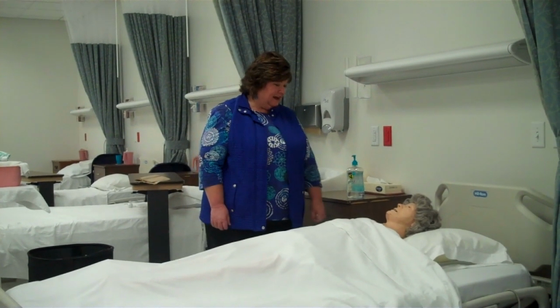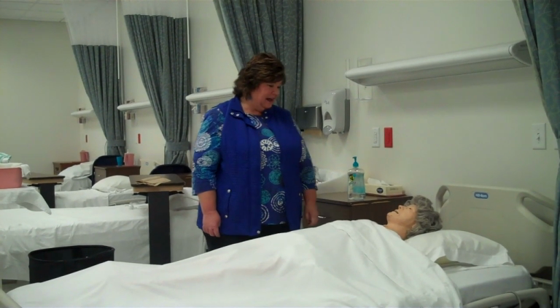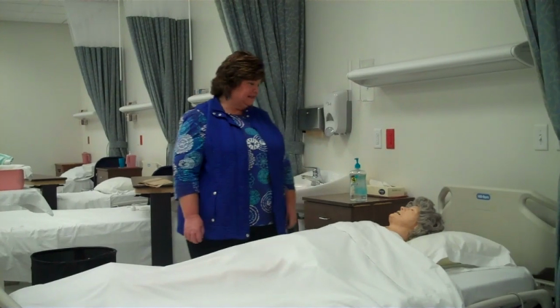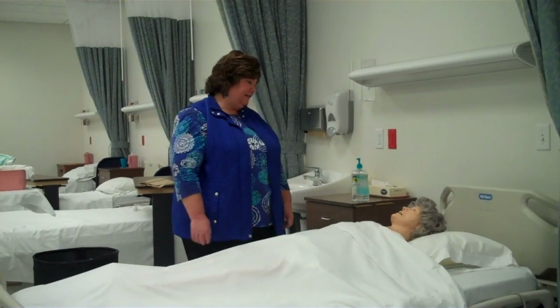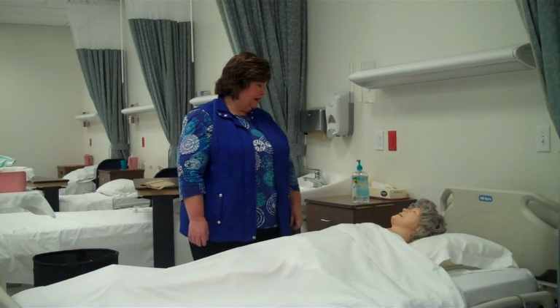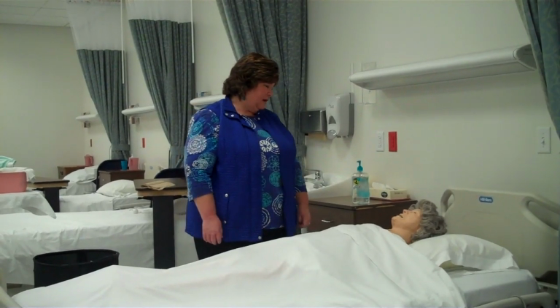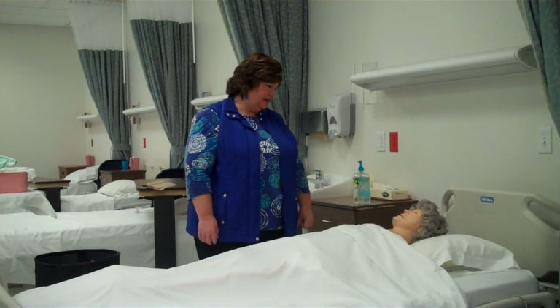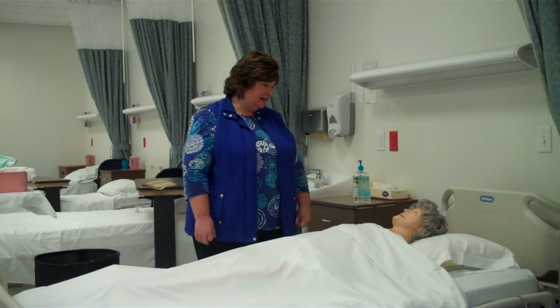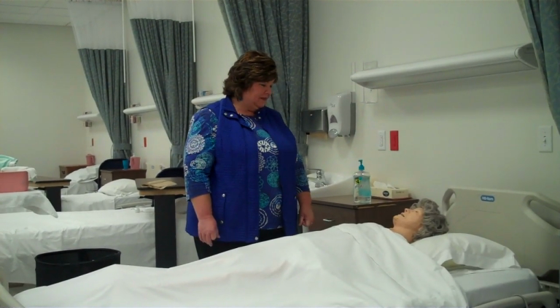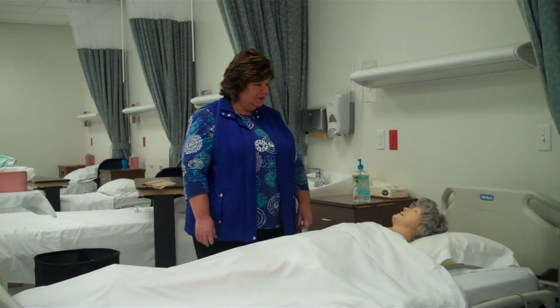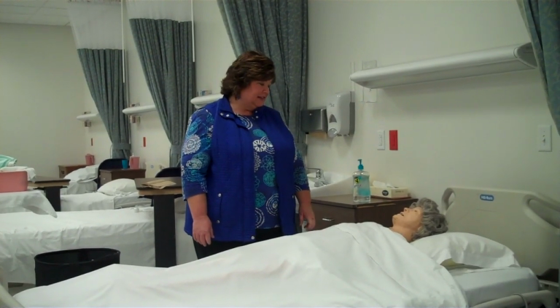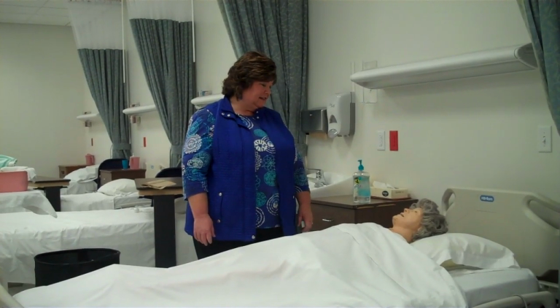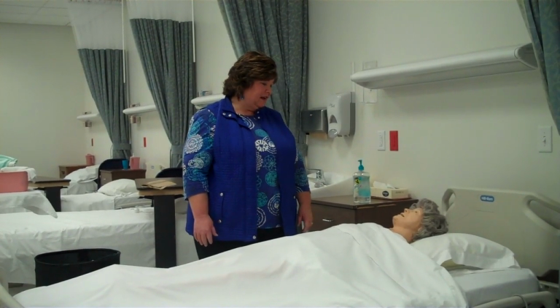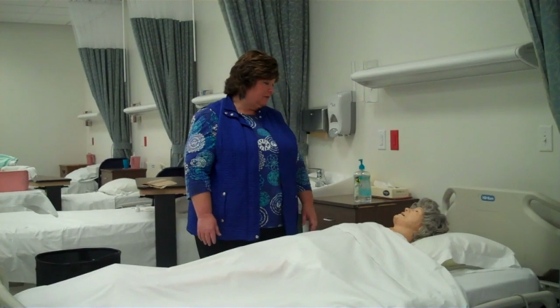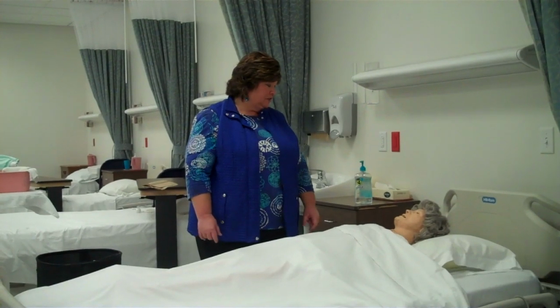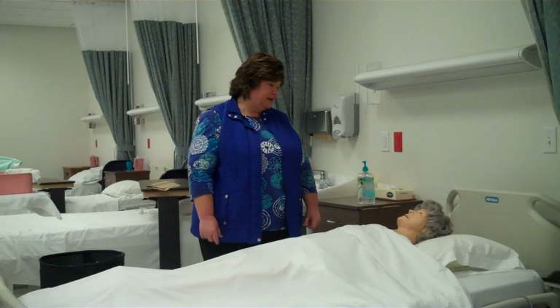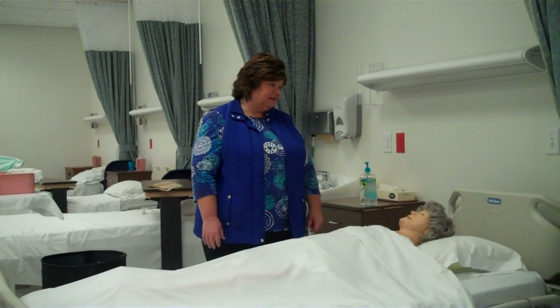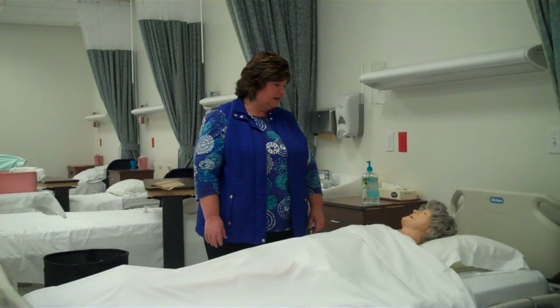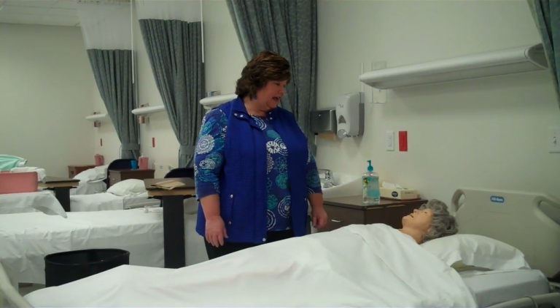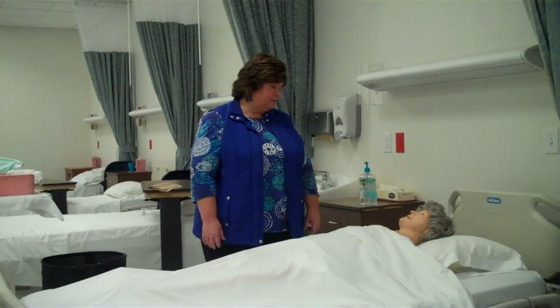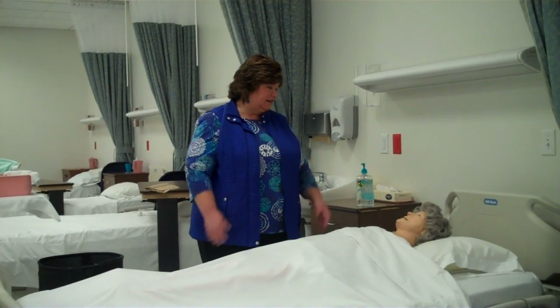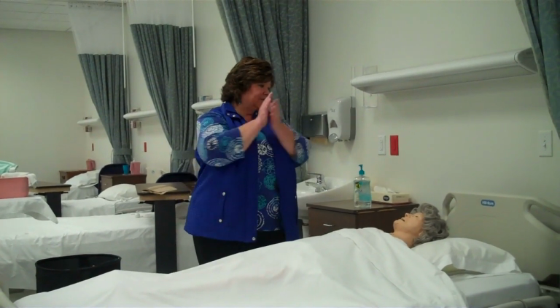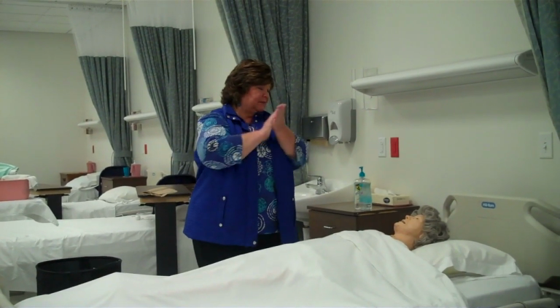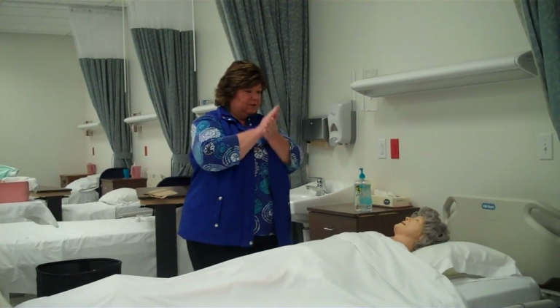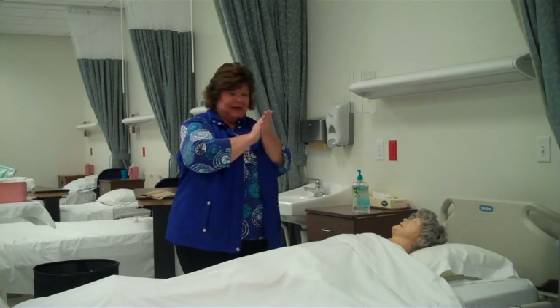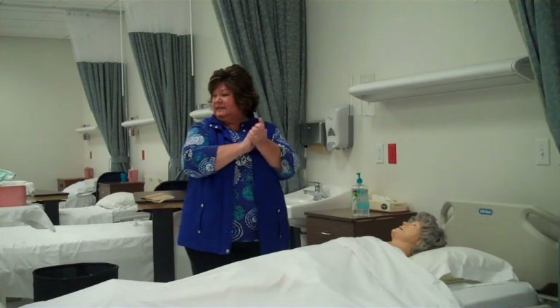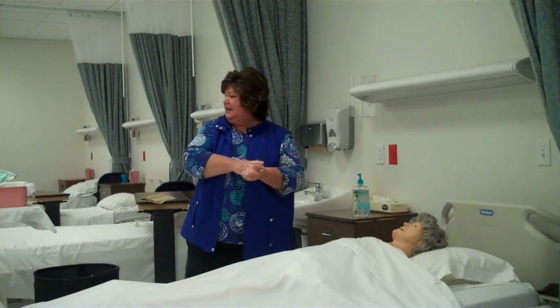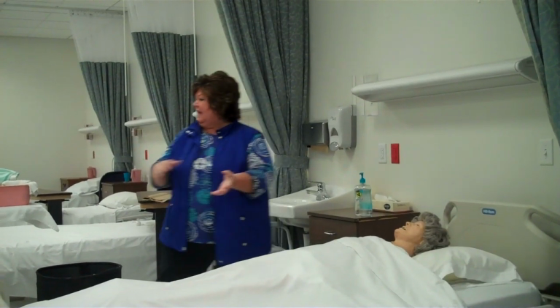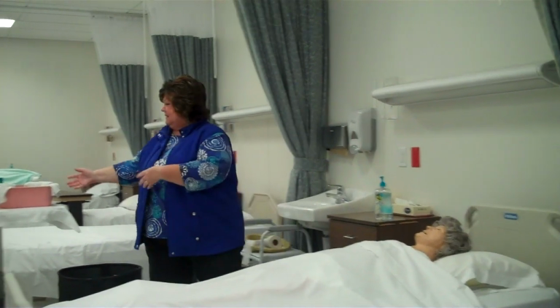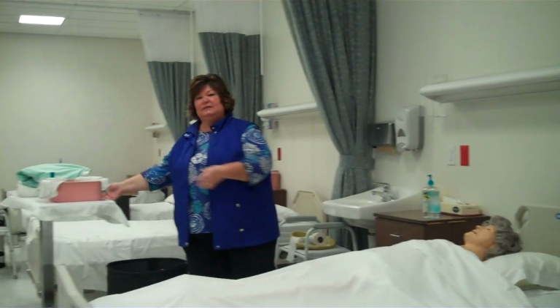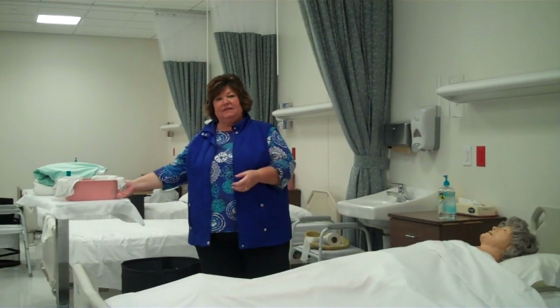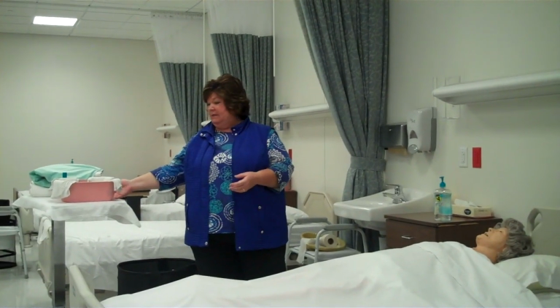Knock, knock. Hi, Mrs. Smith. My name is Barb. How are you today? I'm your nursing assistant and I'm going to help you wash up between your legs and we're going to clean your catheter up really good. First thing I'm going to do is wash my hands and gather all my supplies which I have on the table.